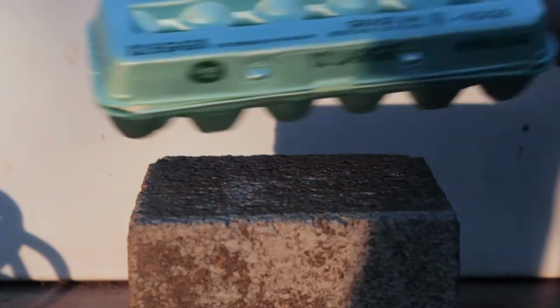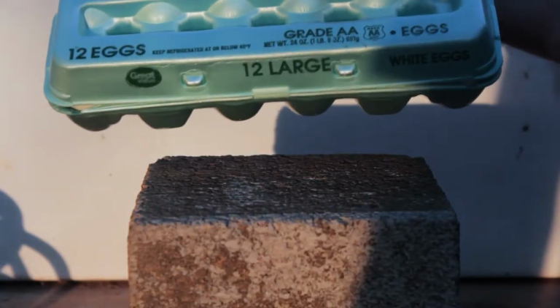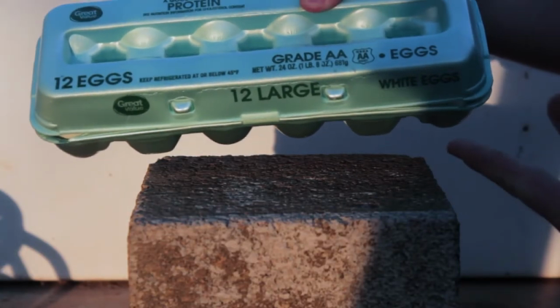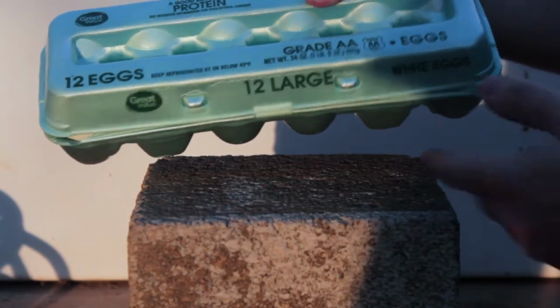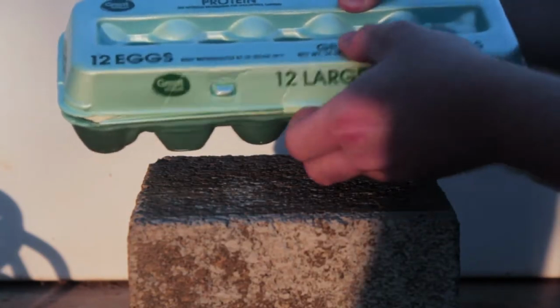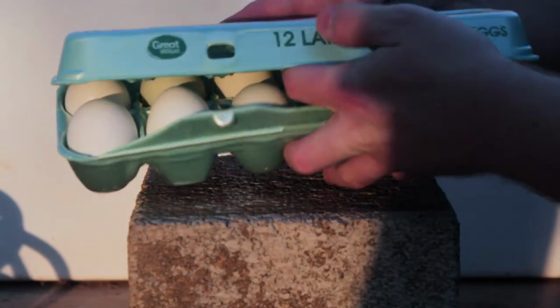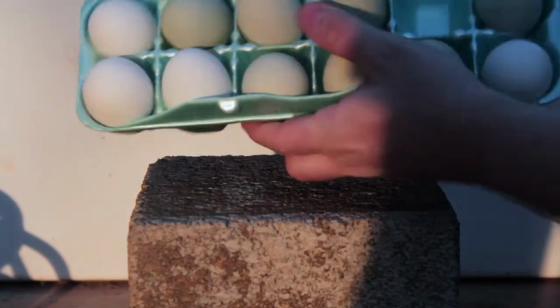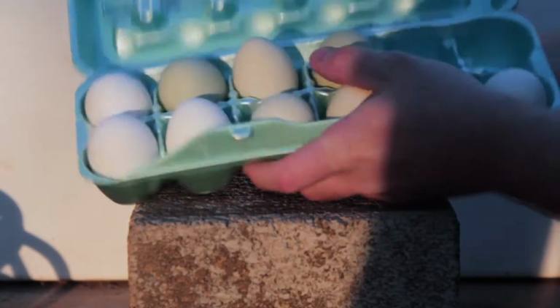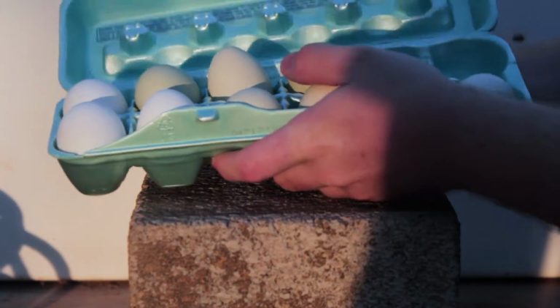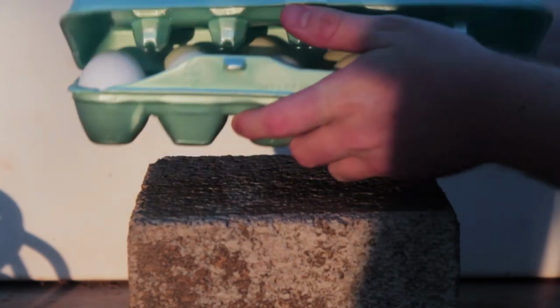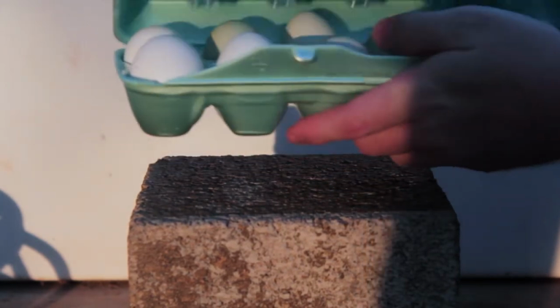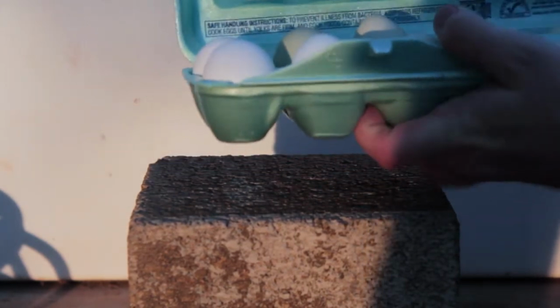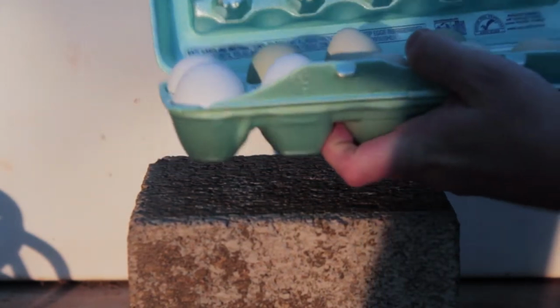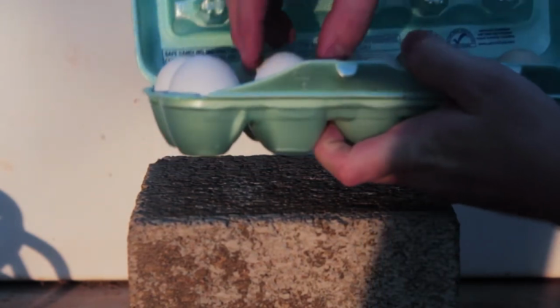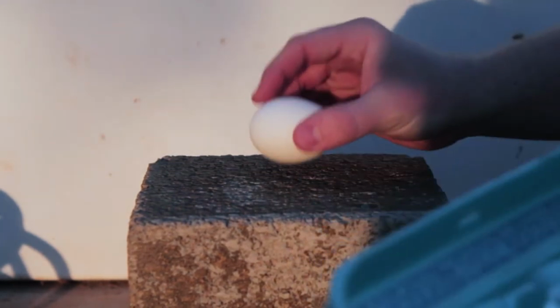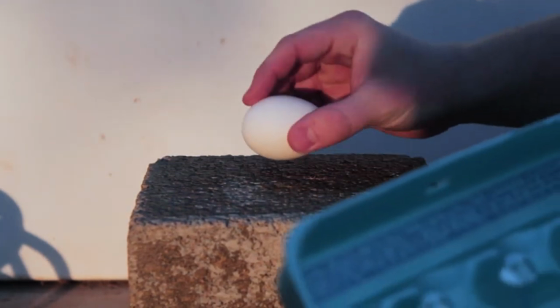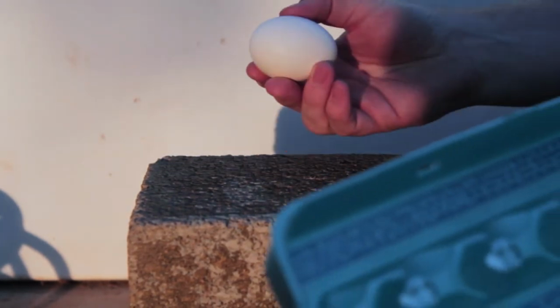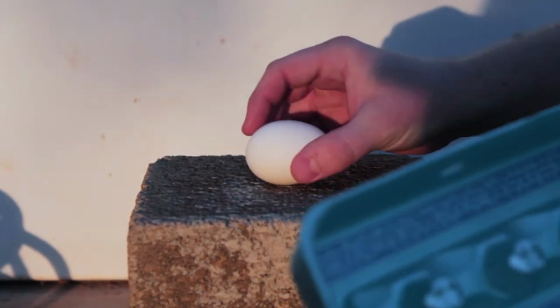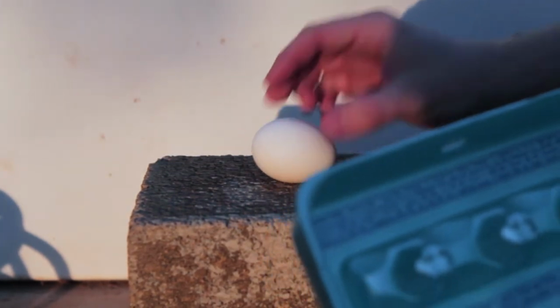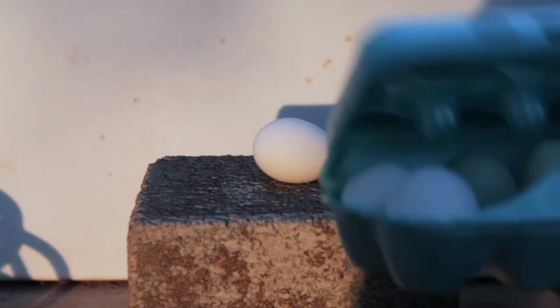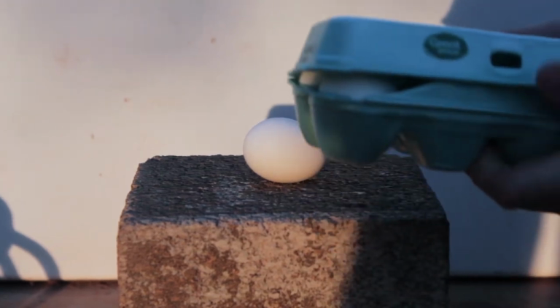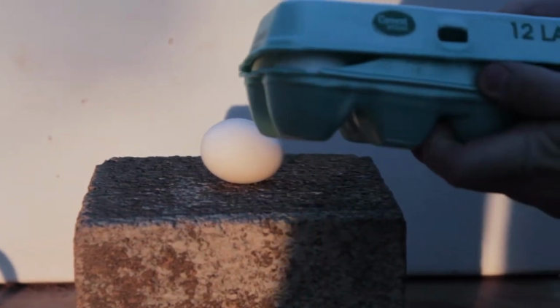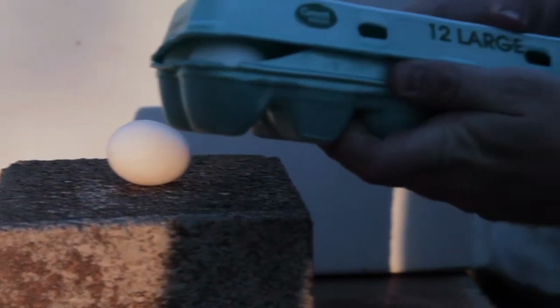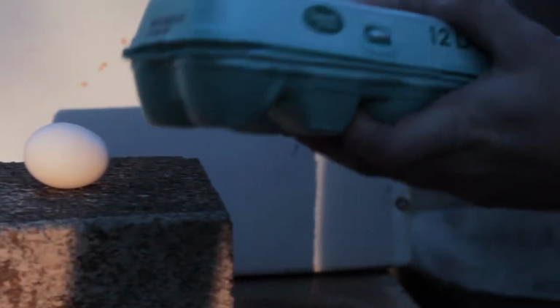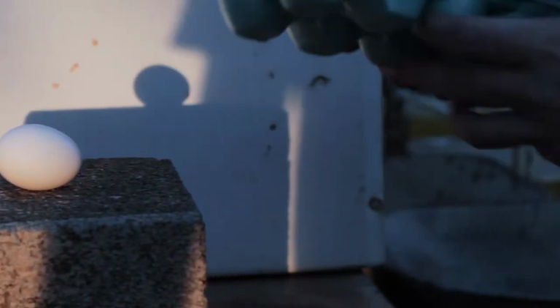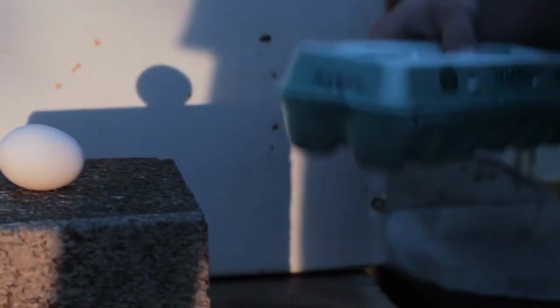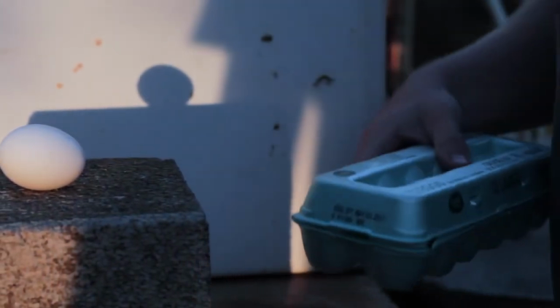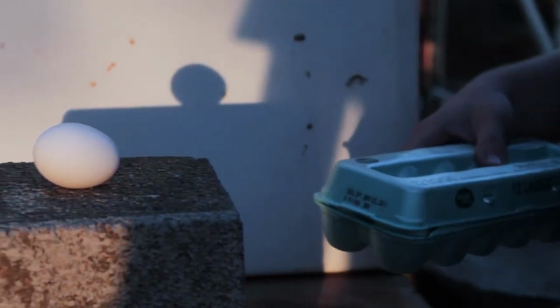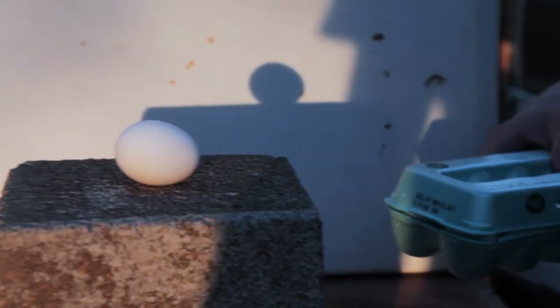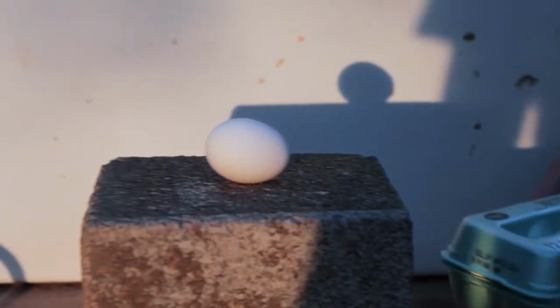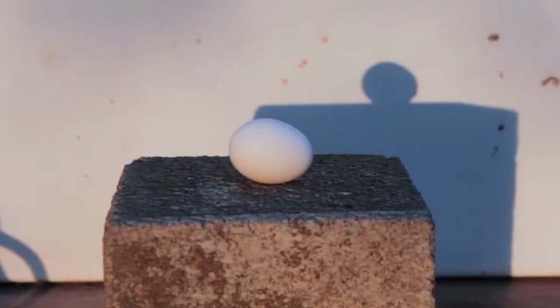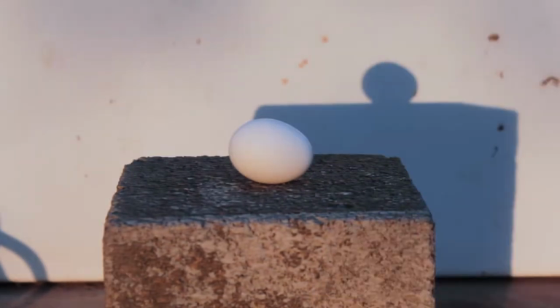So we're going to put a real egg in here, right out of the carton. Oh, see one already broke. It's a real egg, not boiled or anything like that. Don't show that. Let's blaze it!